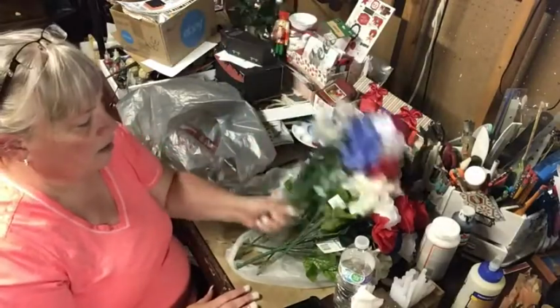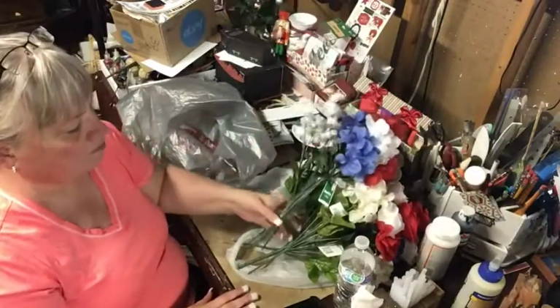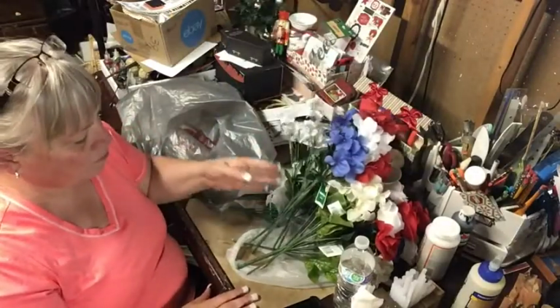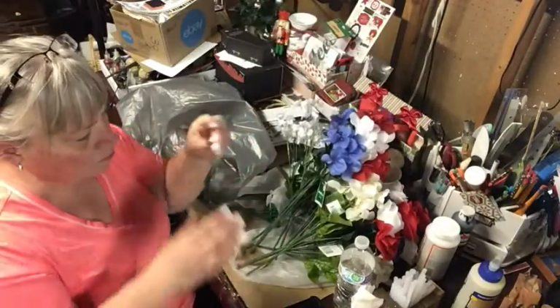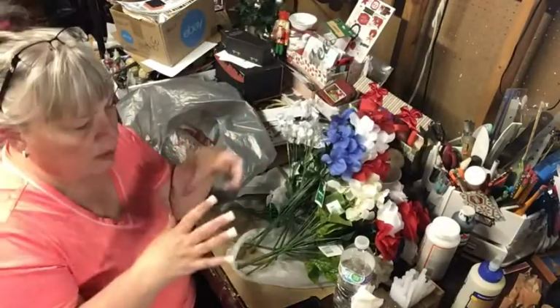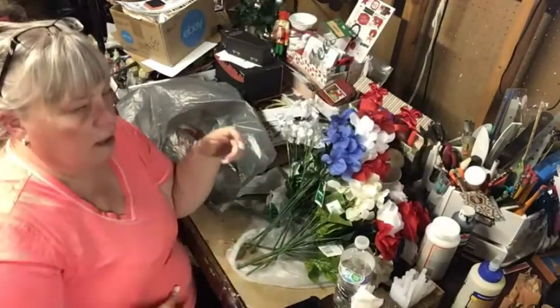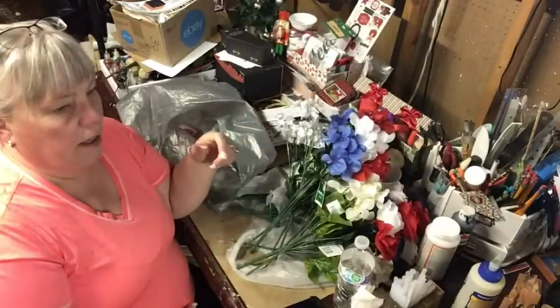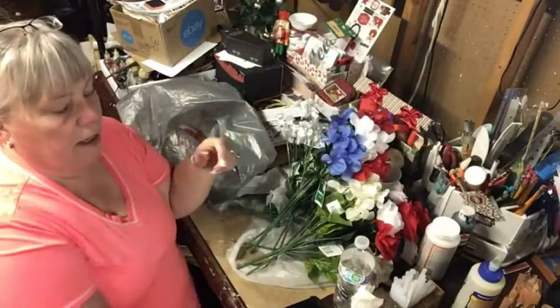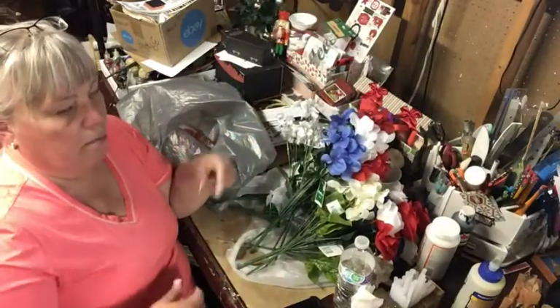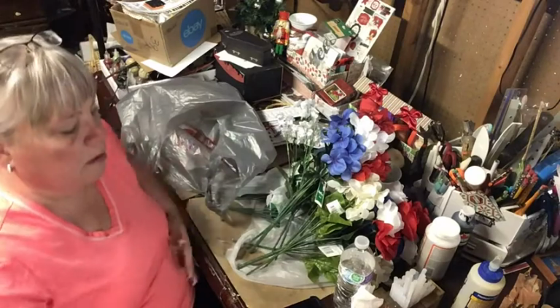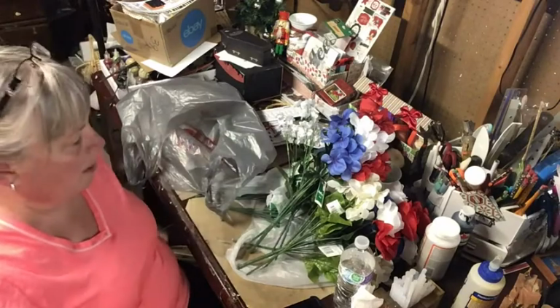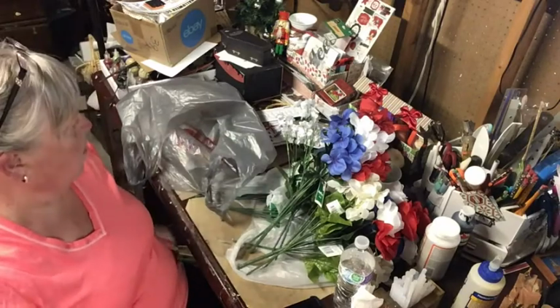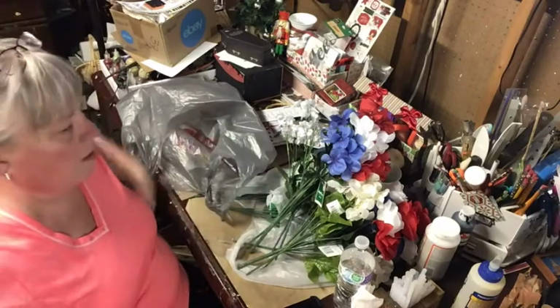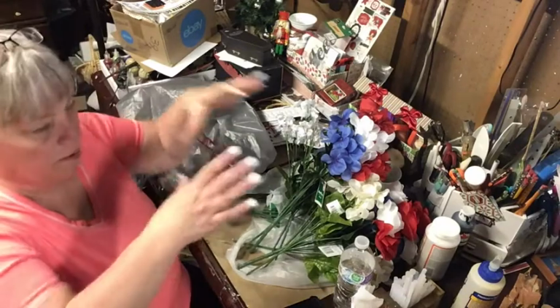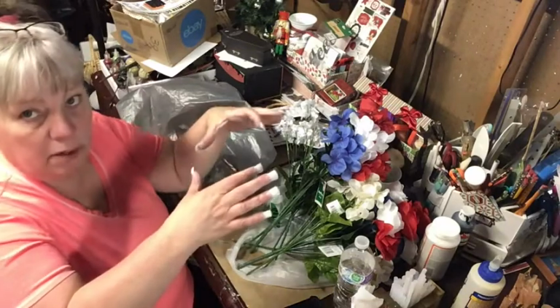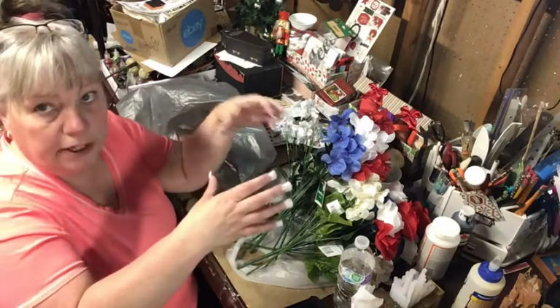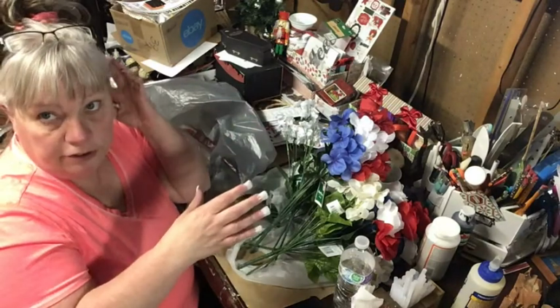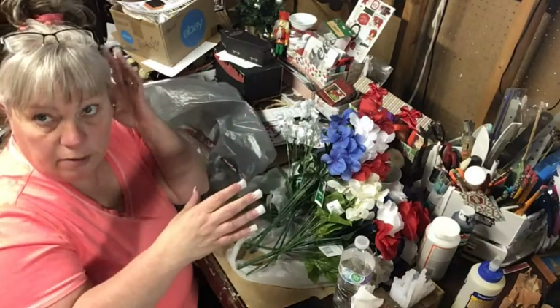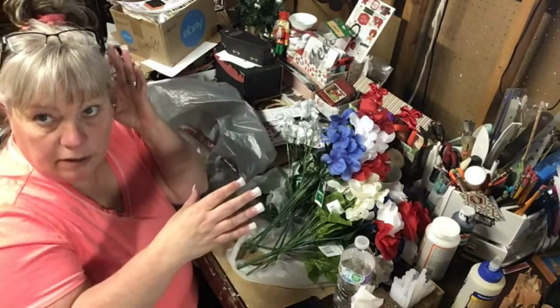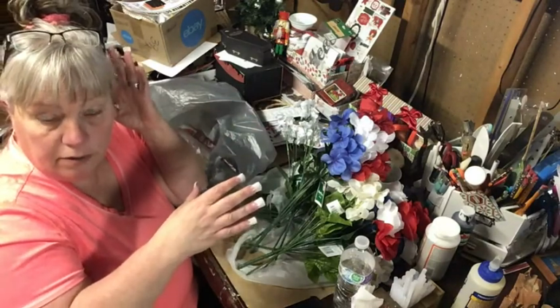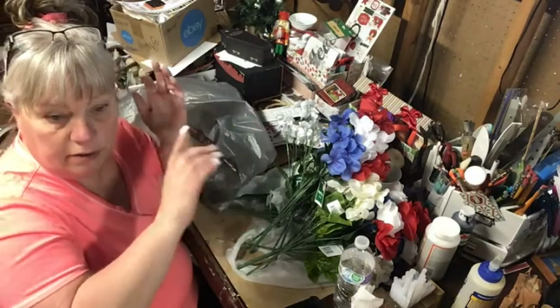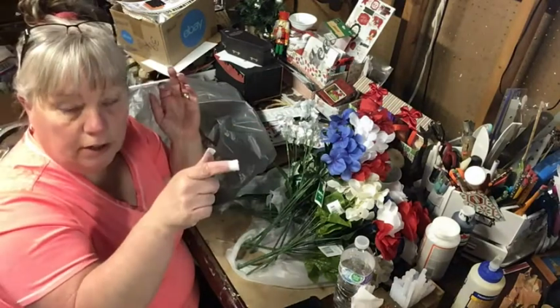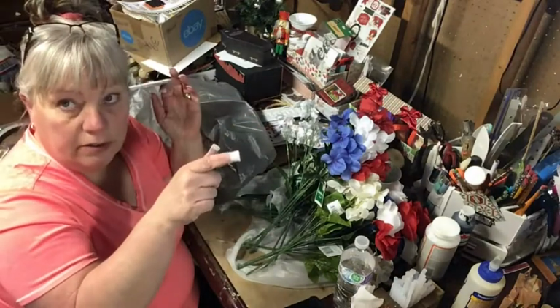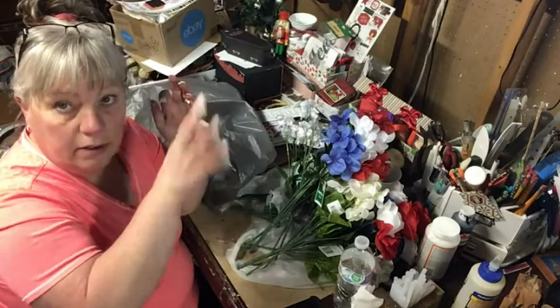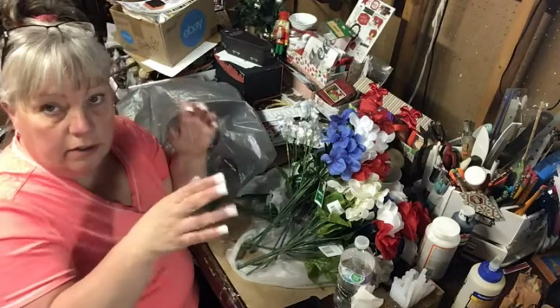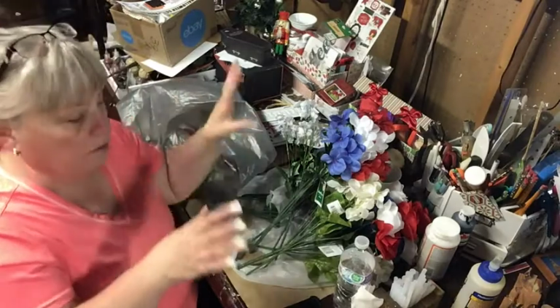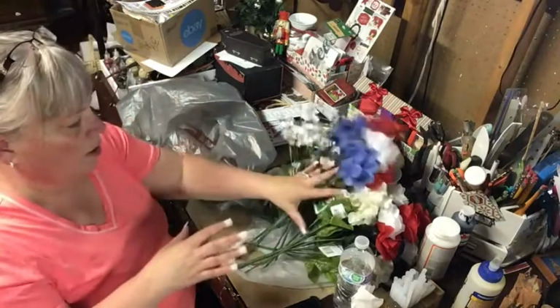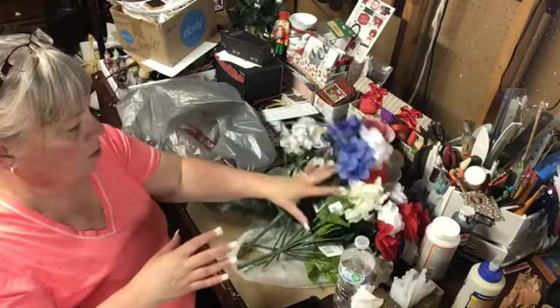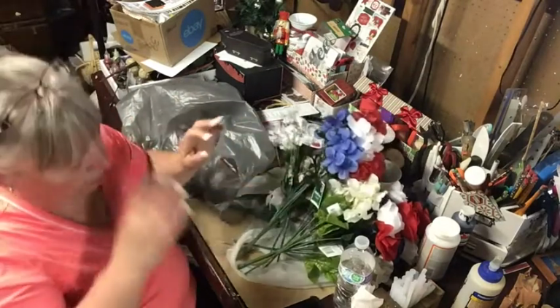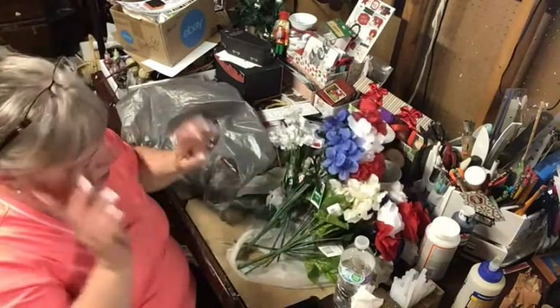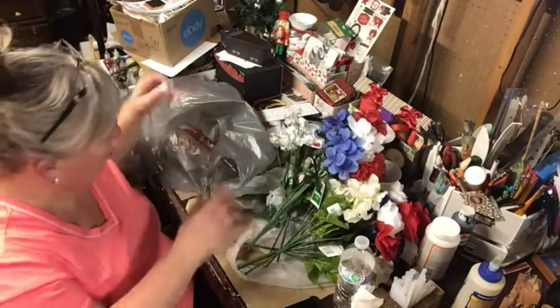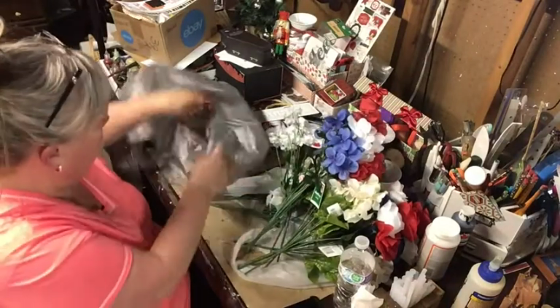I need to make a big bow for one of my lanterns over the fireplace, so I'm going to use some of these flowers for that.